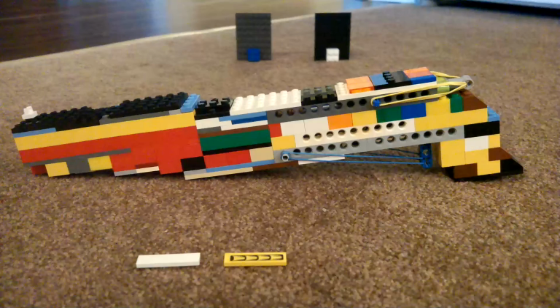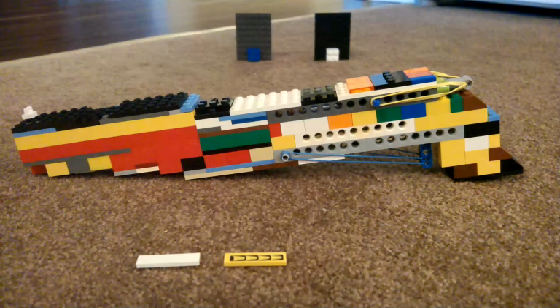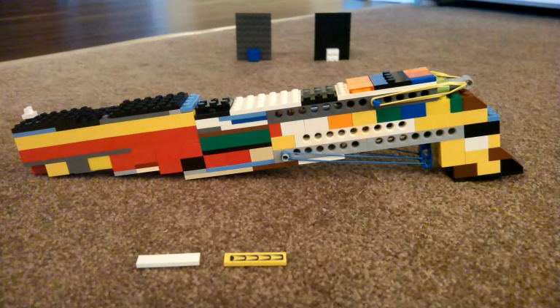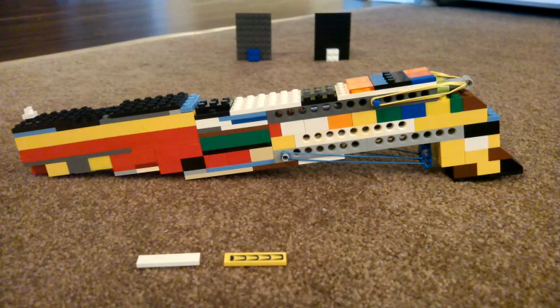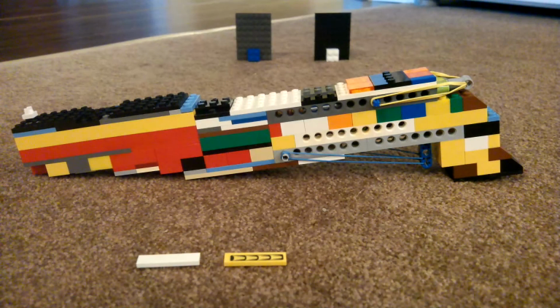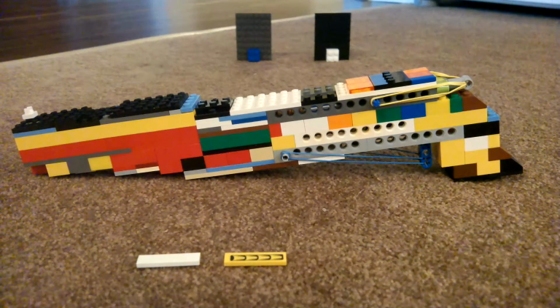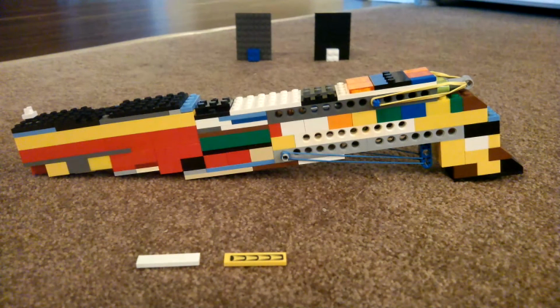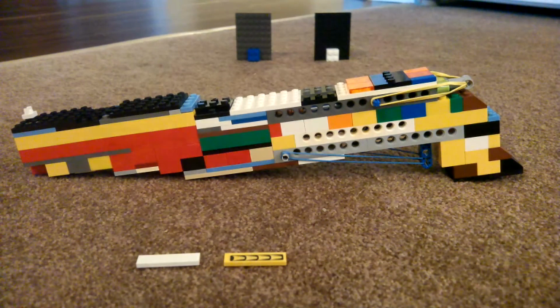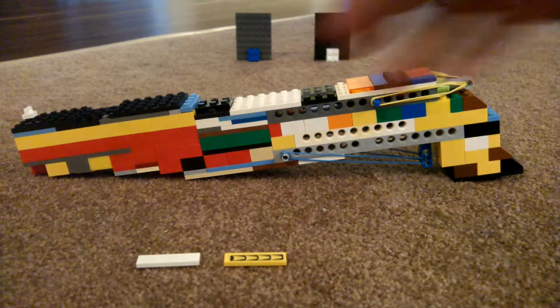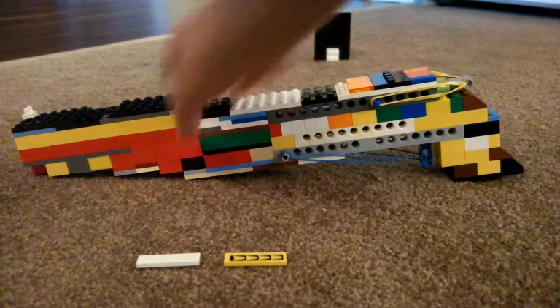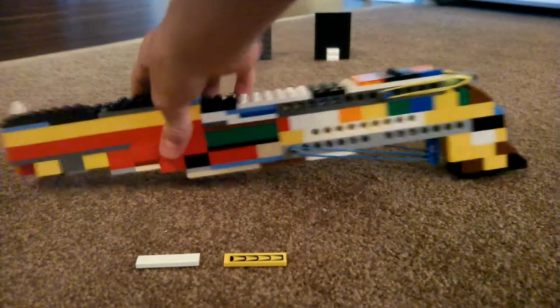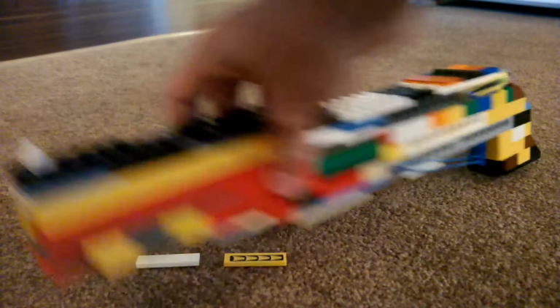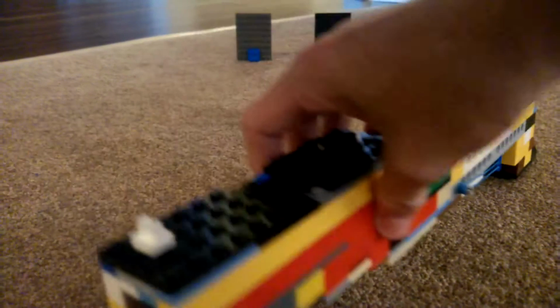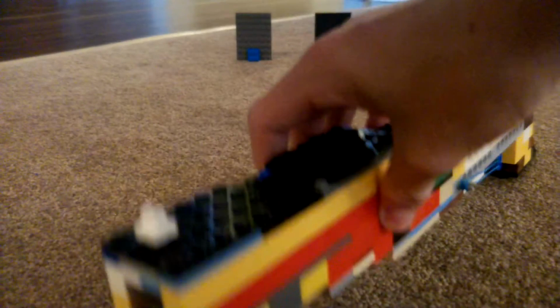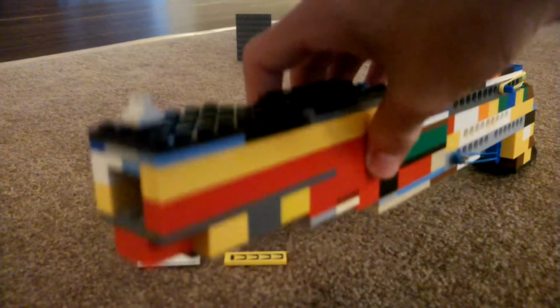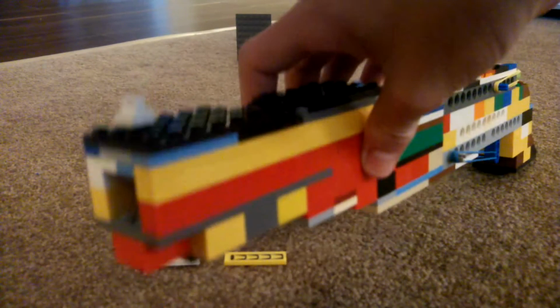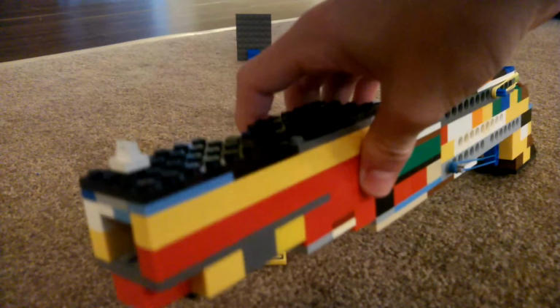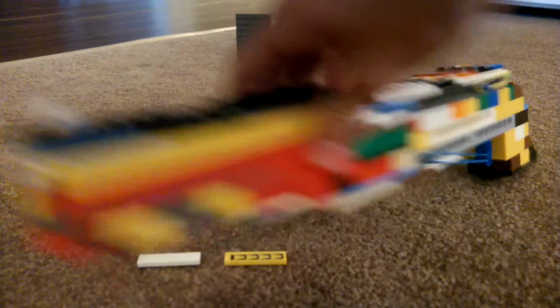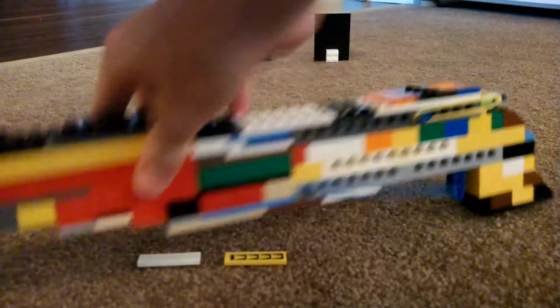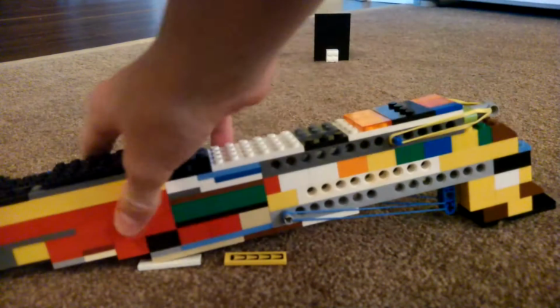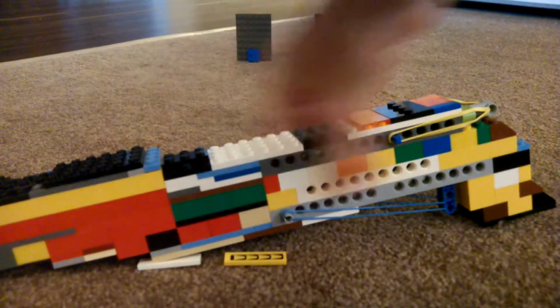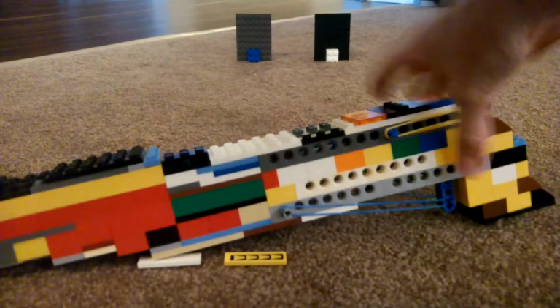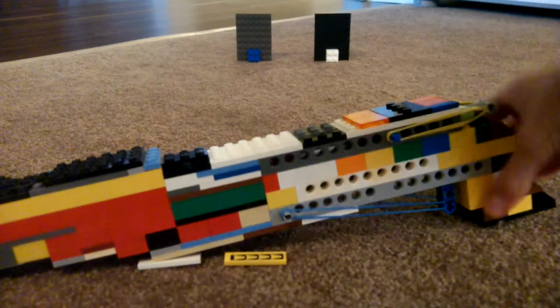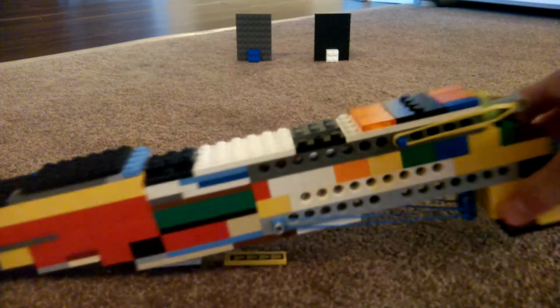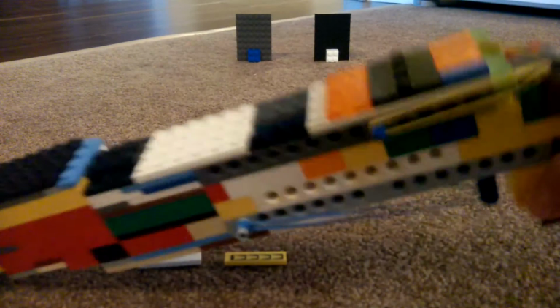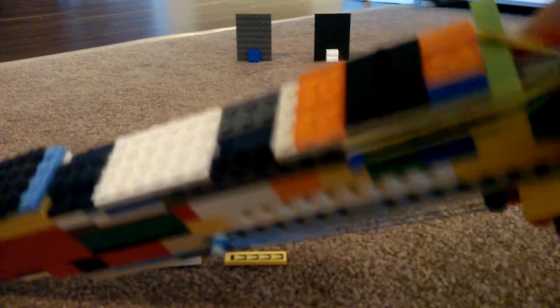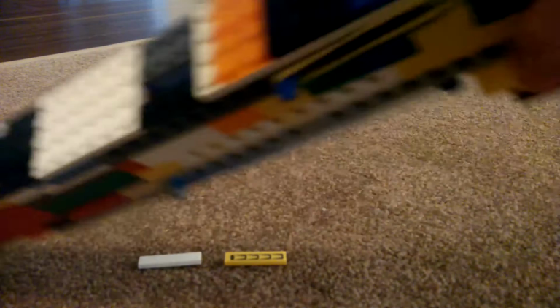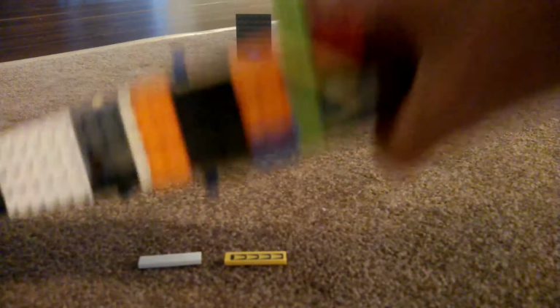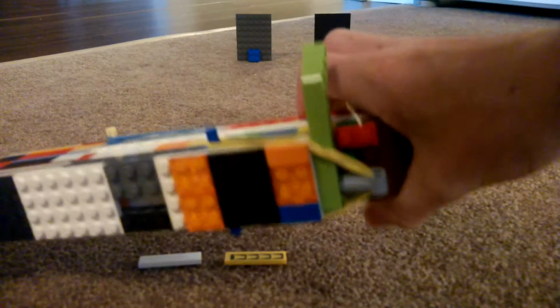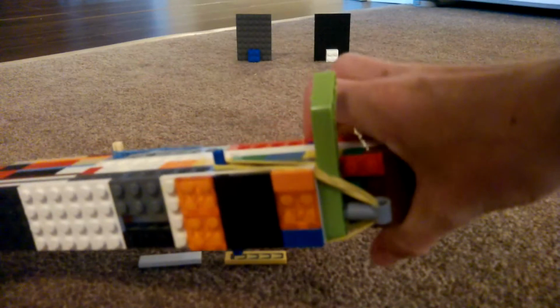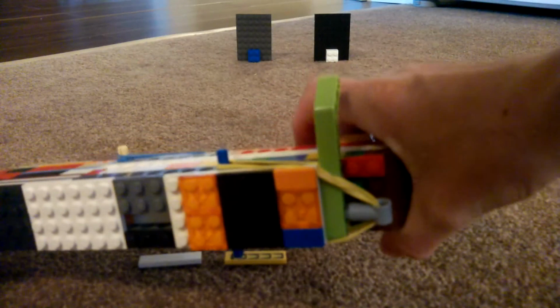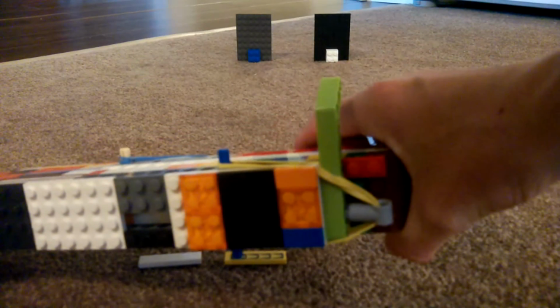Hello Random Internet Viewer! Here's a video about my LEGO sniper rifle. You can see the iron sights there, and on this side you have the bolt right there.